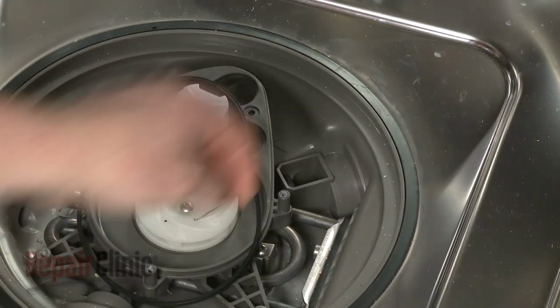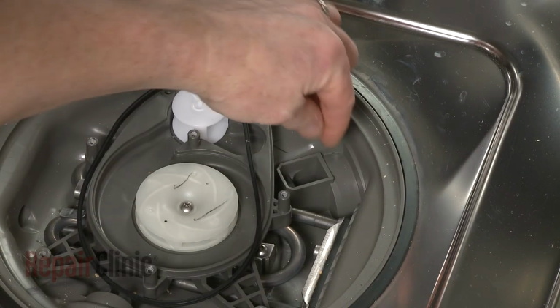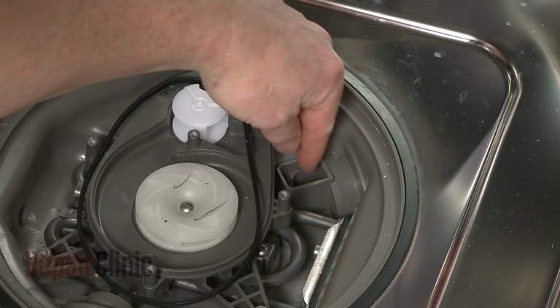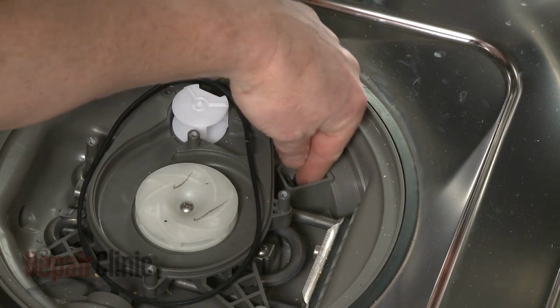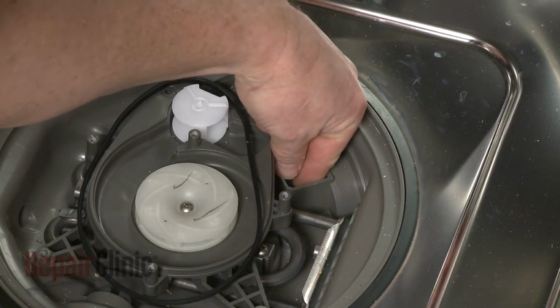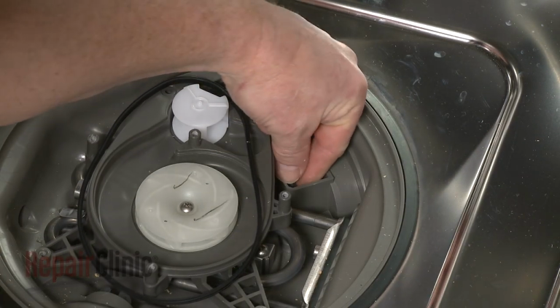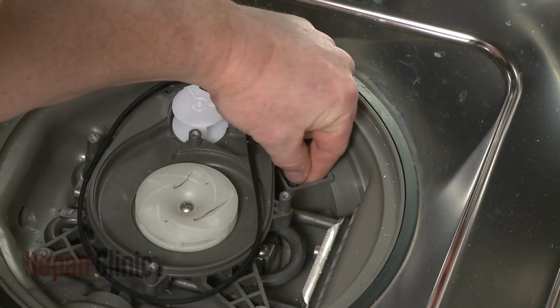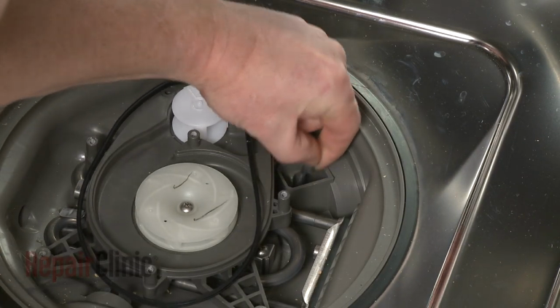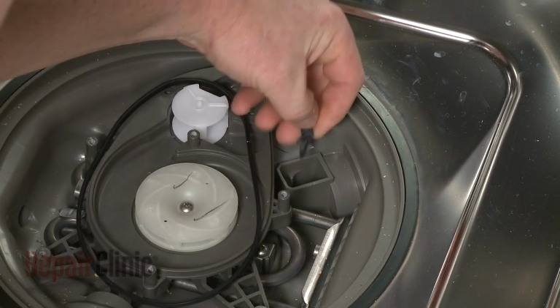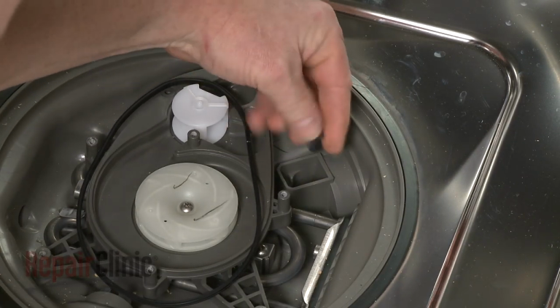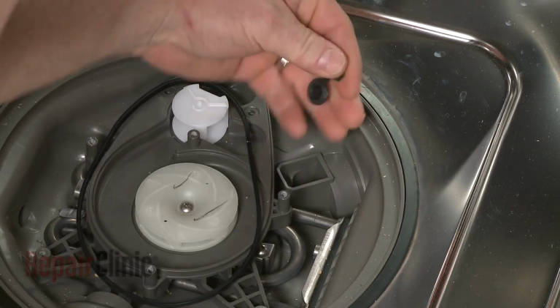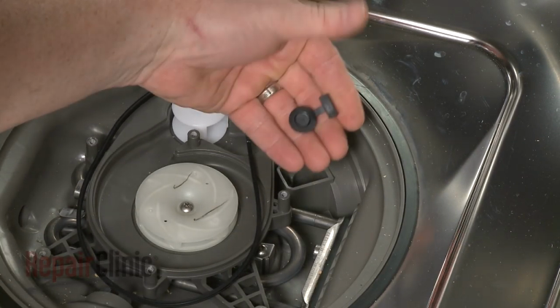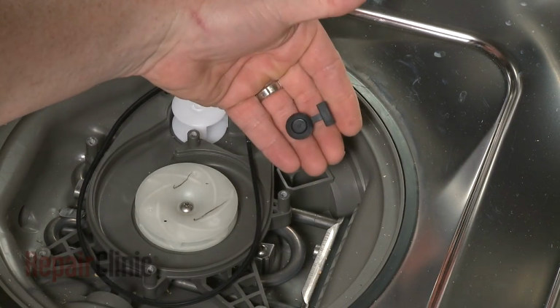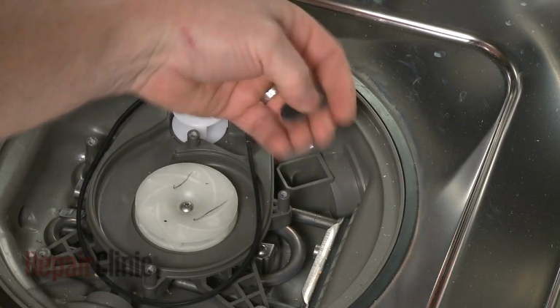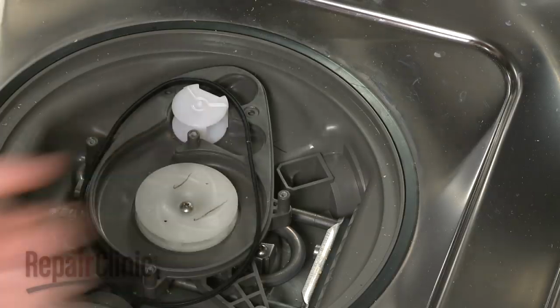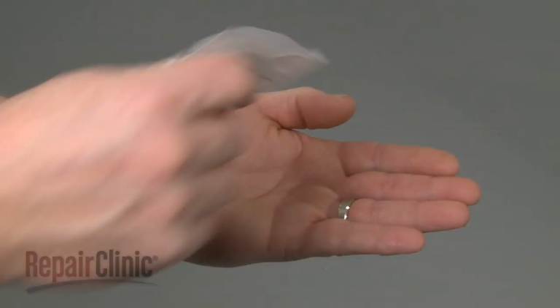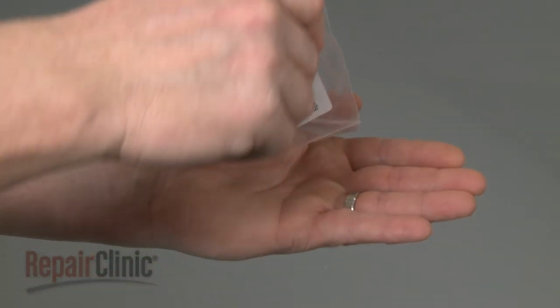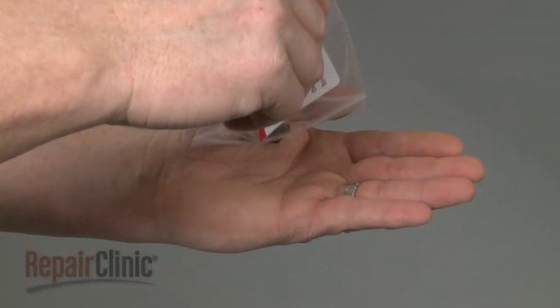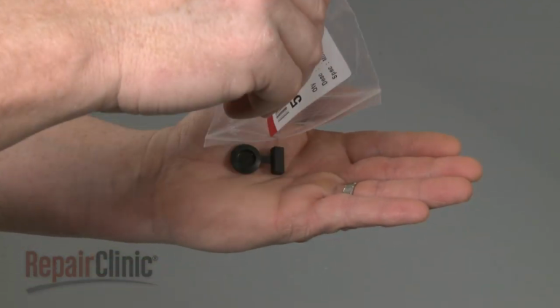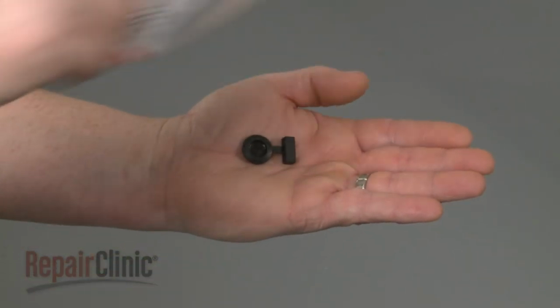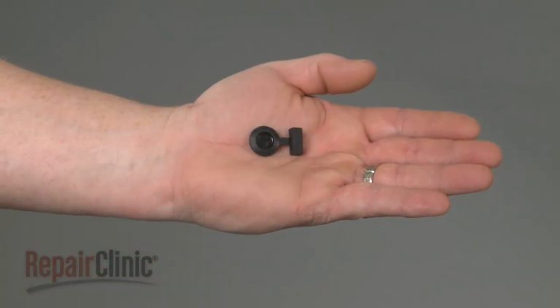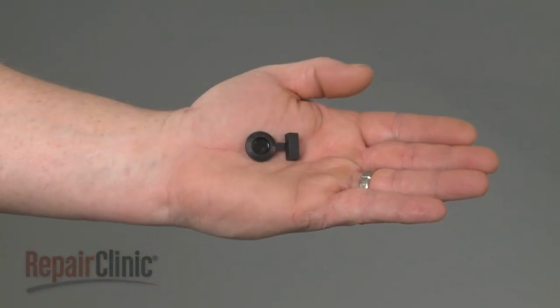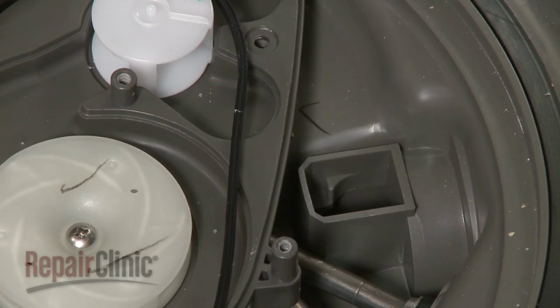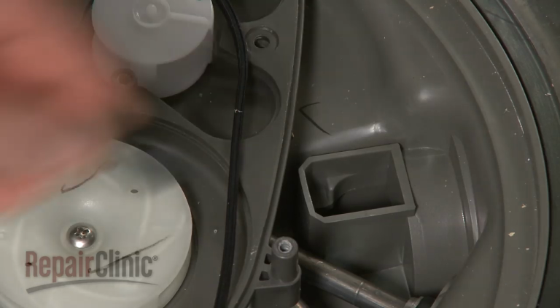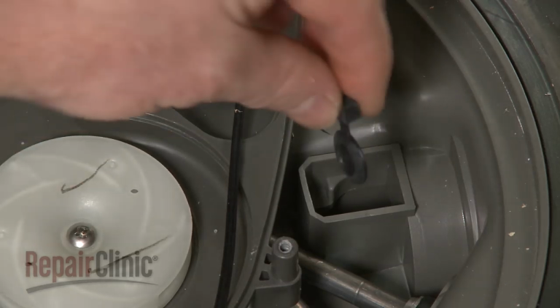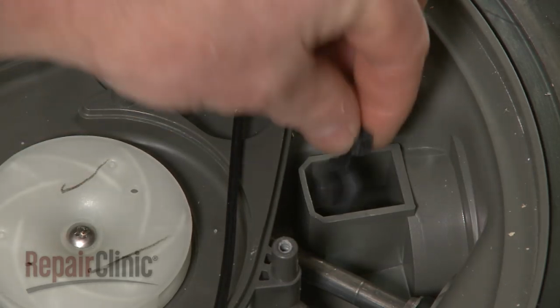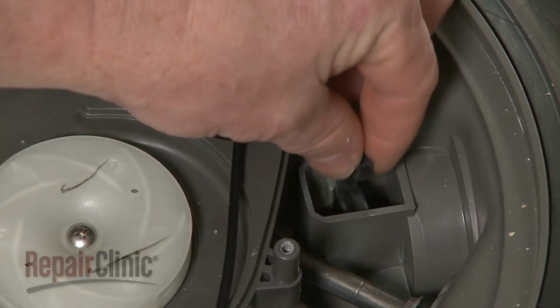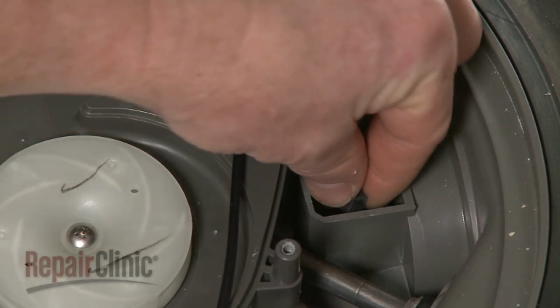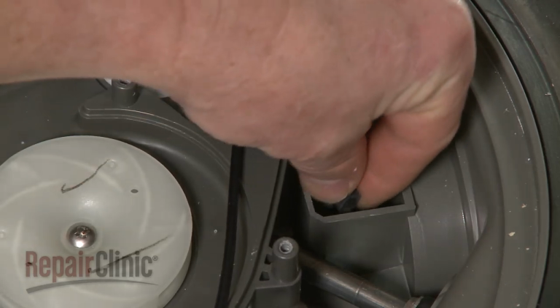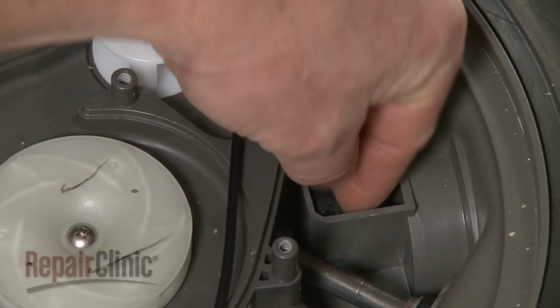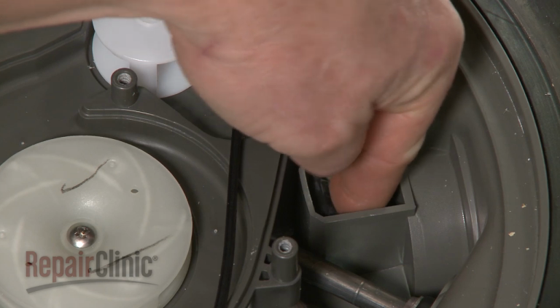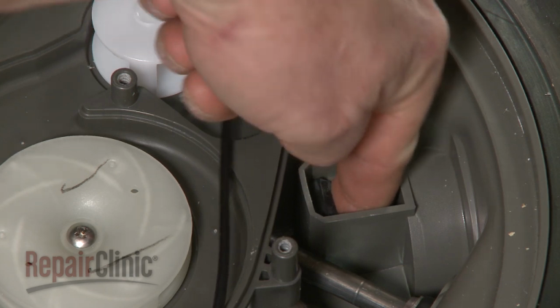Pull out the old check valve if still intact. Install the new check valve by inserting it into the slot in the drain pump inlet port.